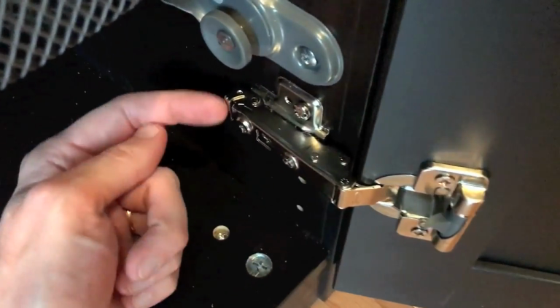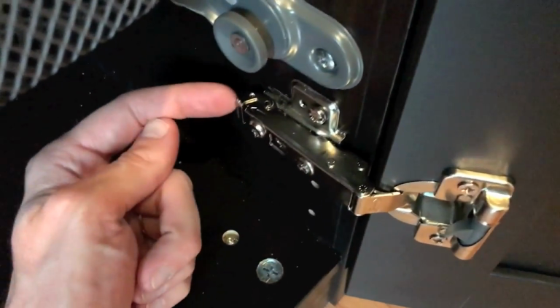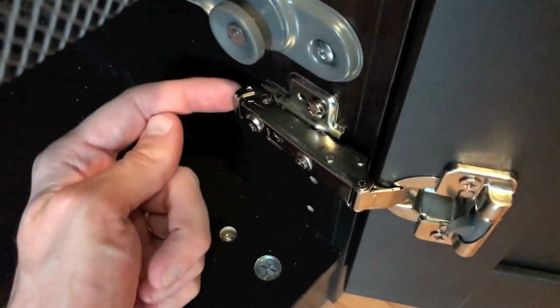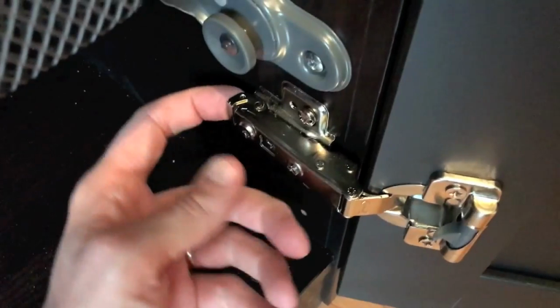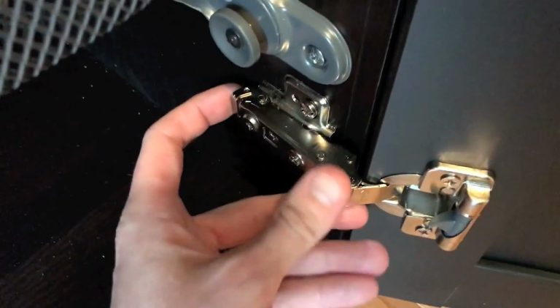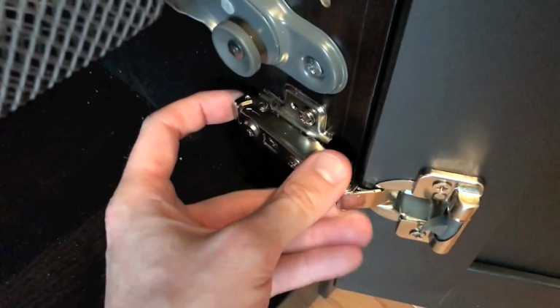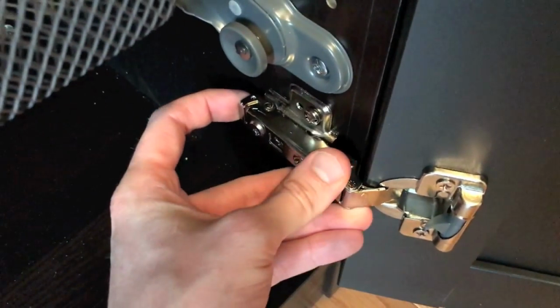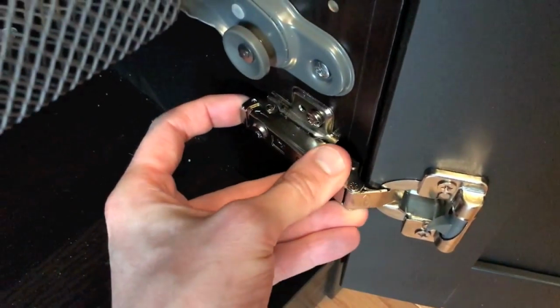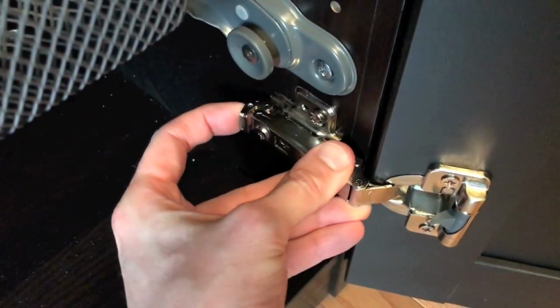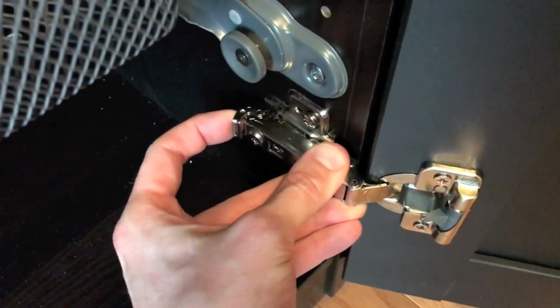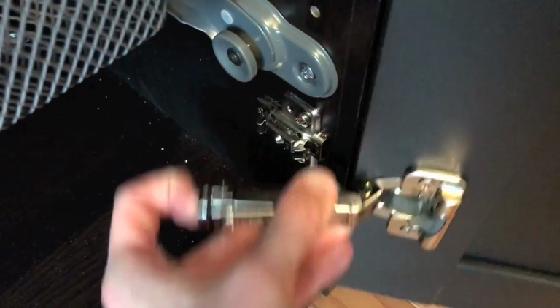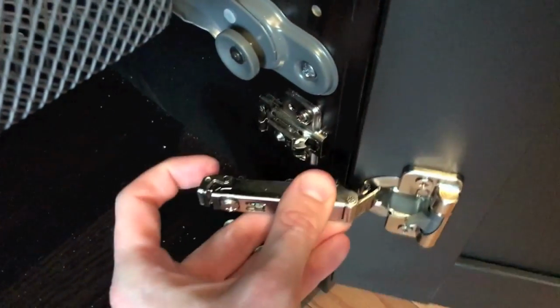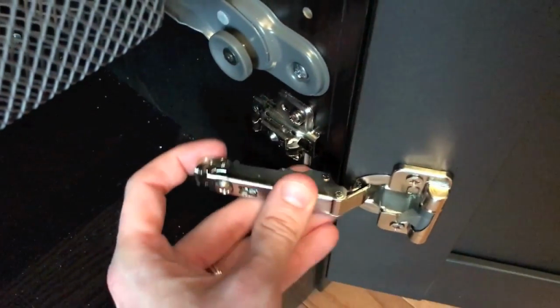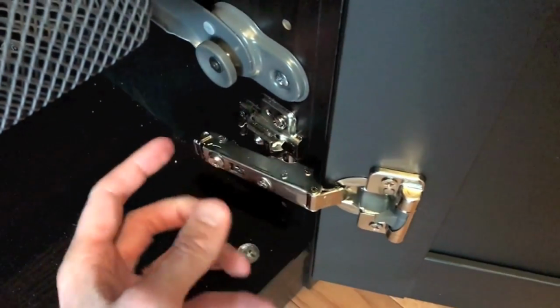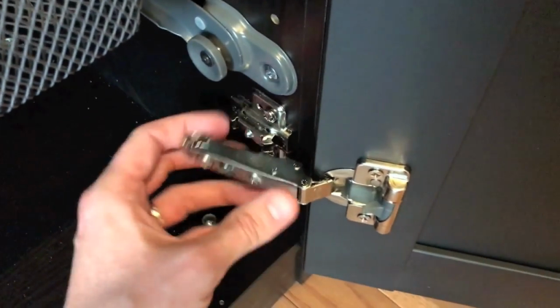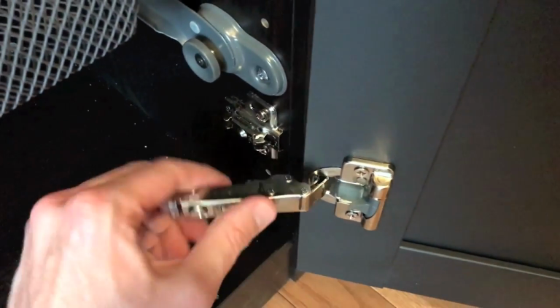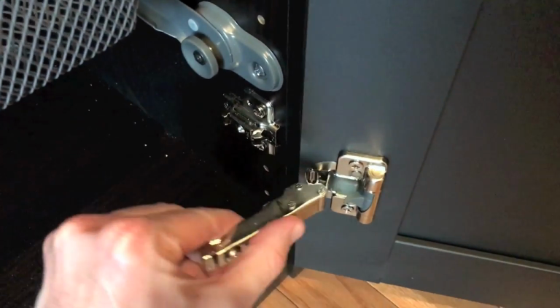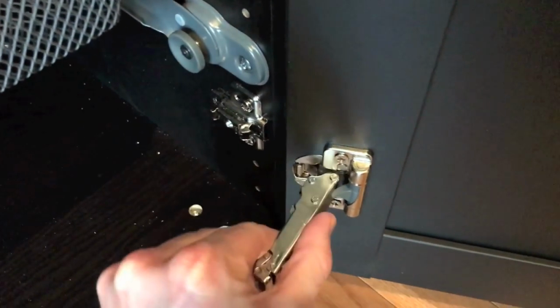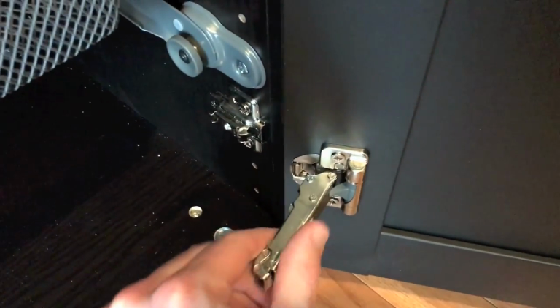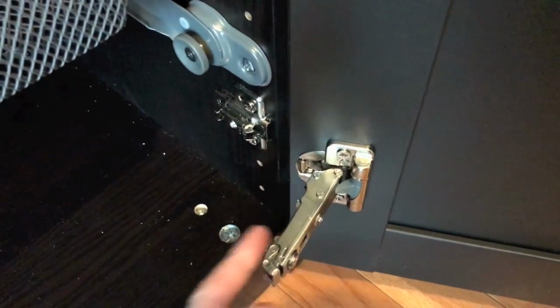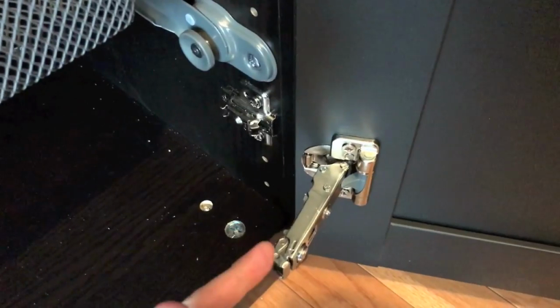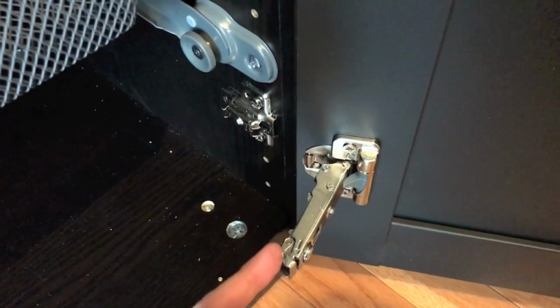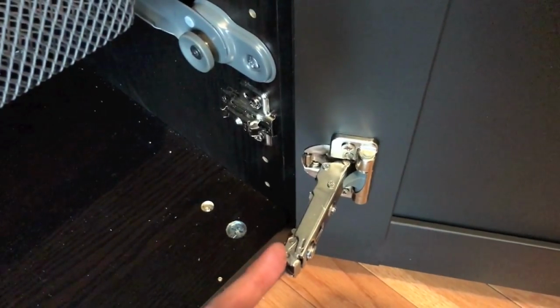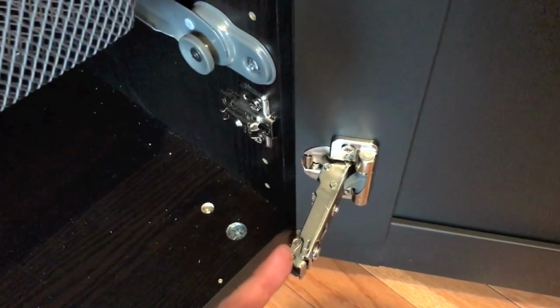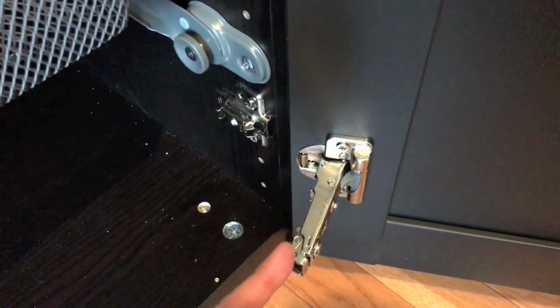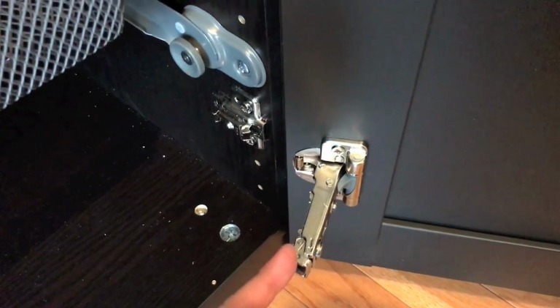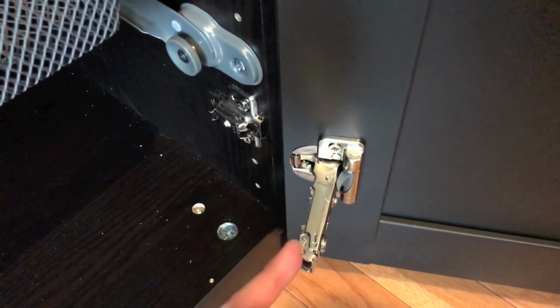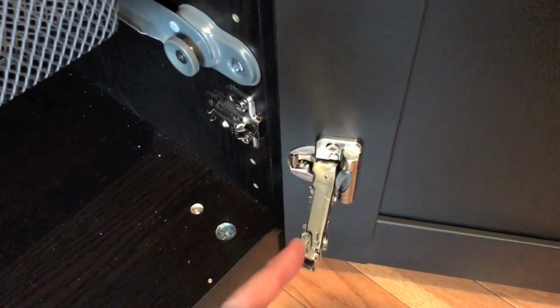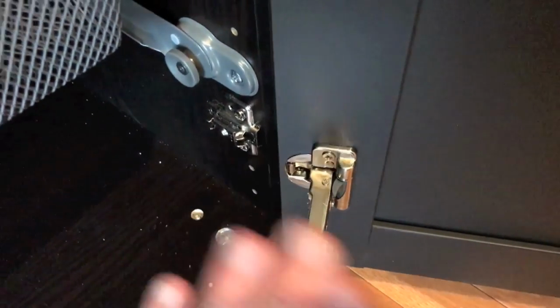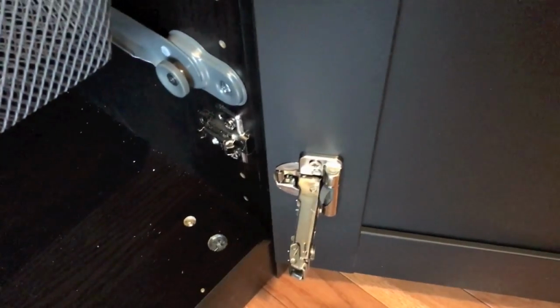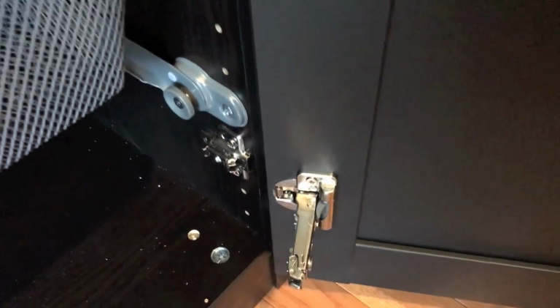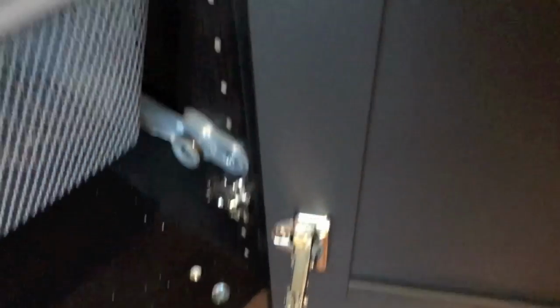This little hook here — again we are going to pull it. What I recommend is getting this entire hinge into the retracted position; now it's out of the way.